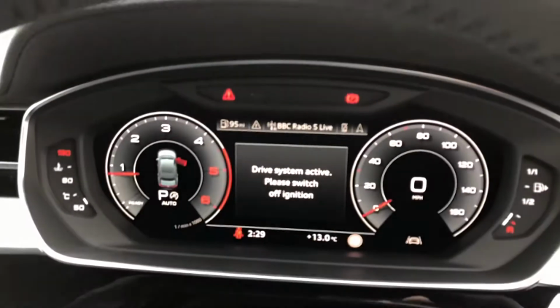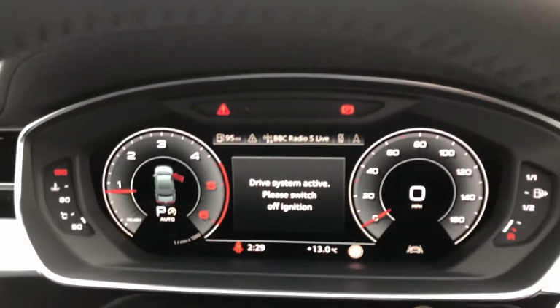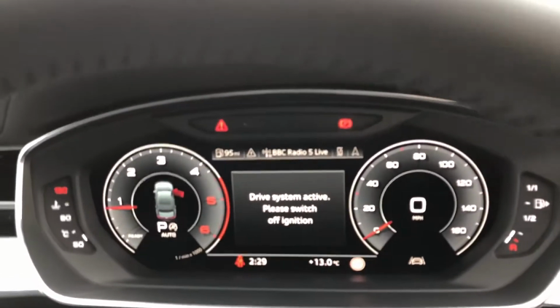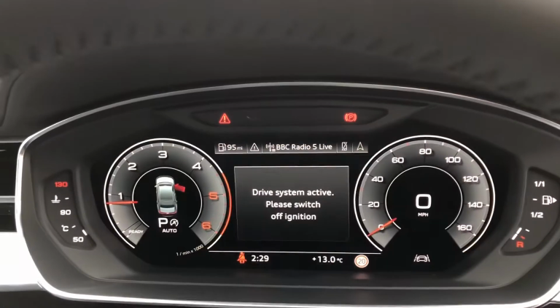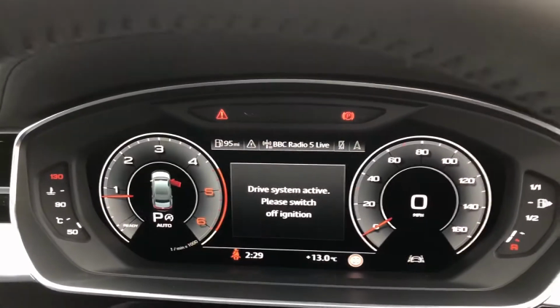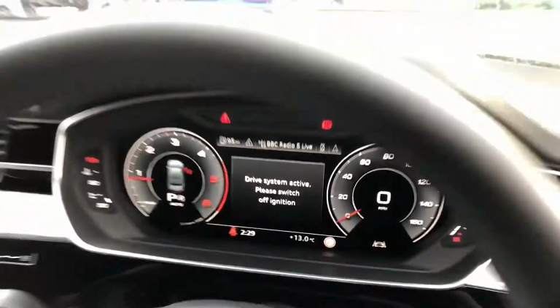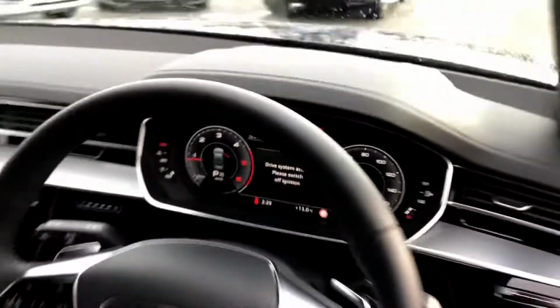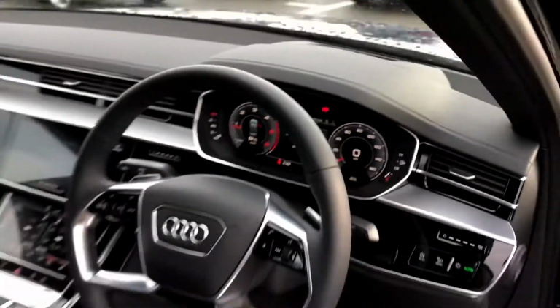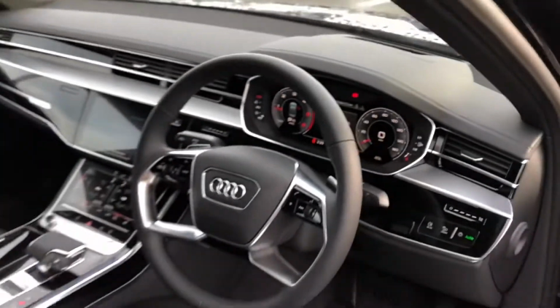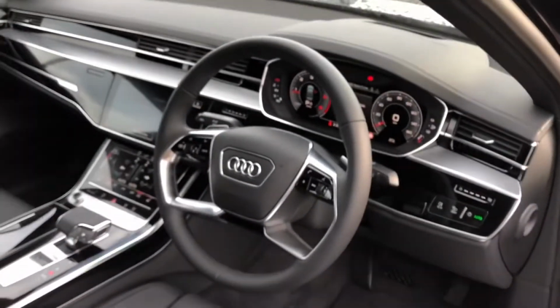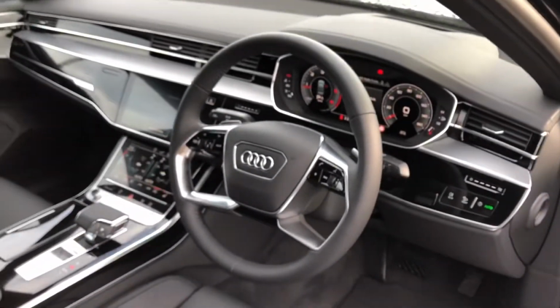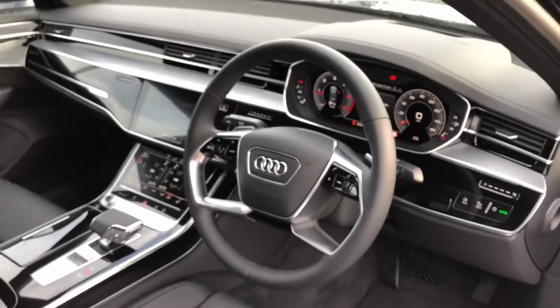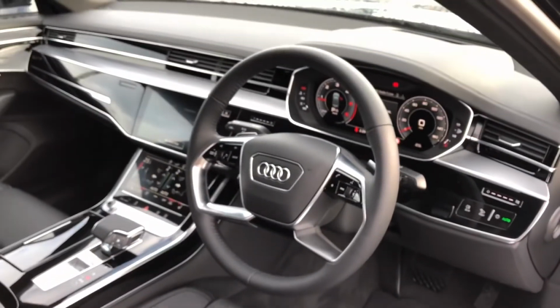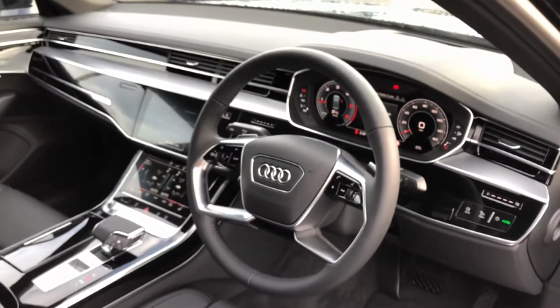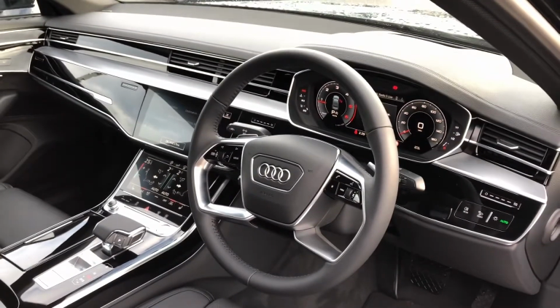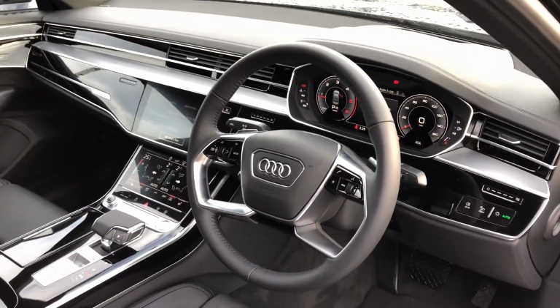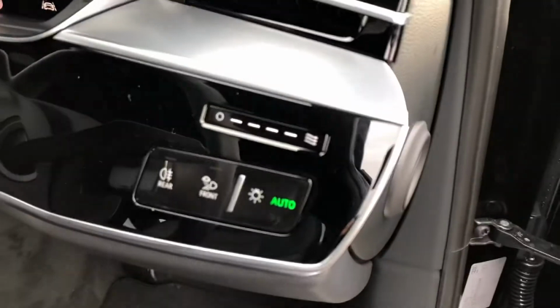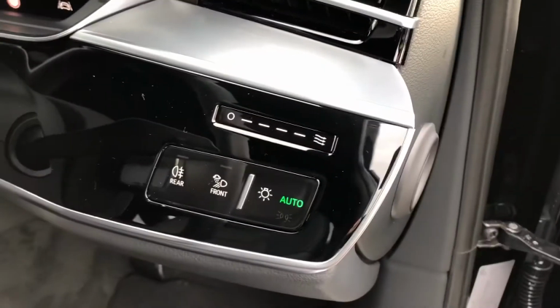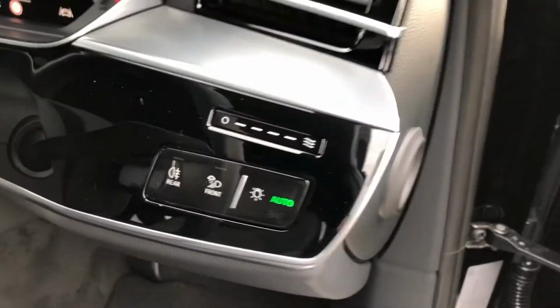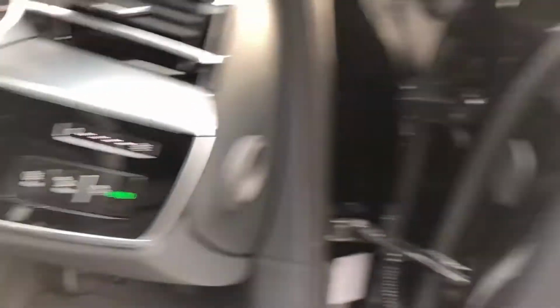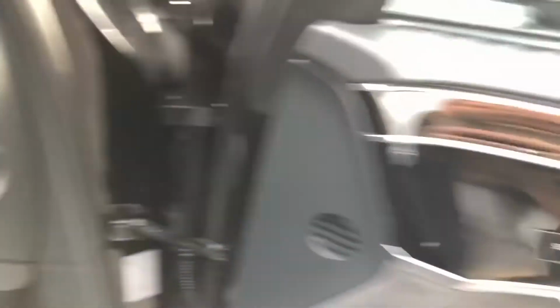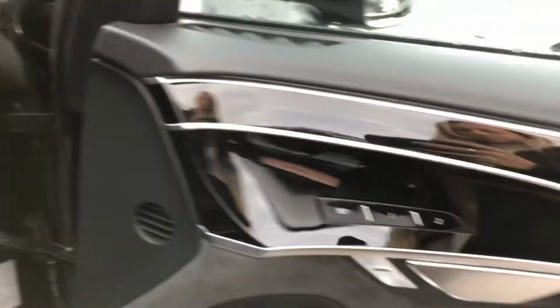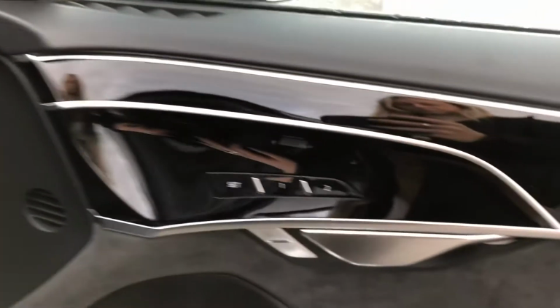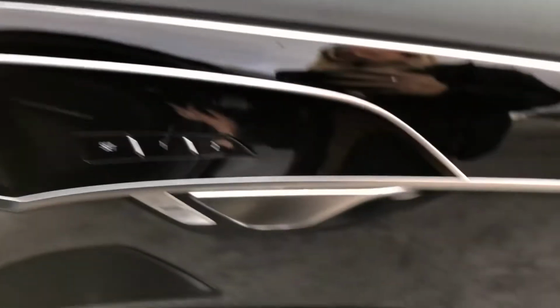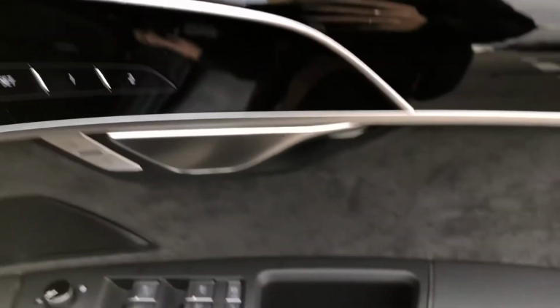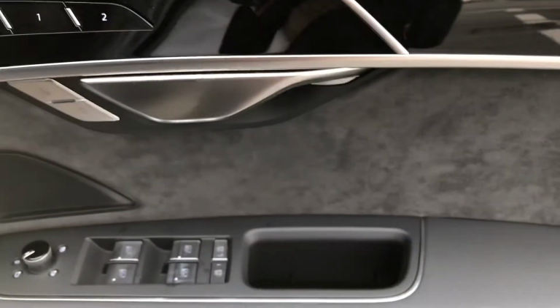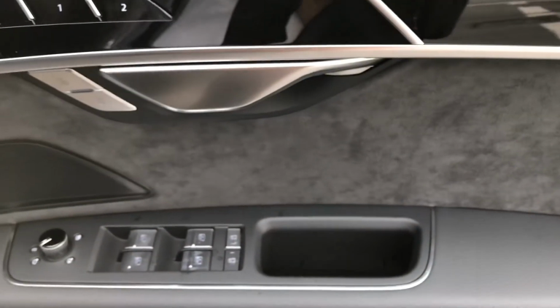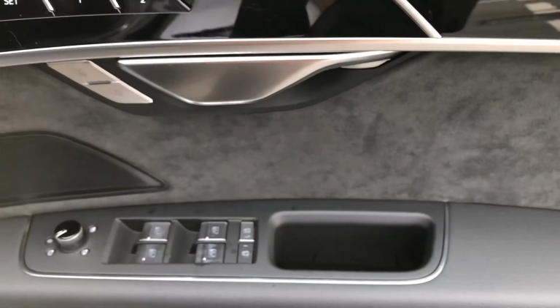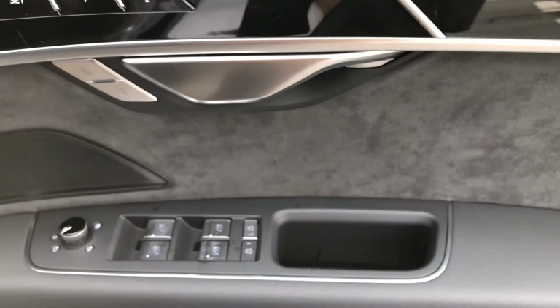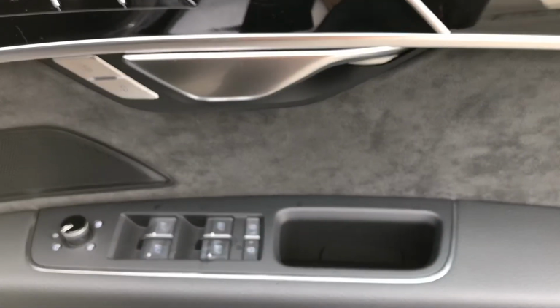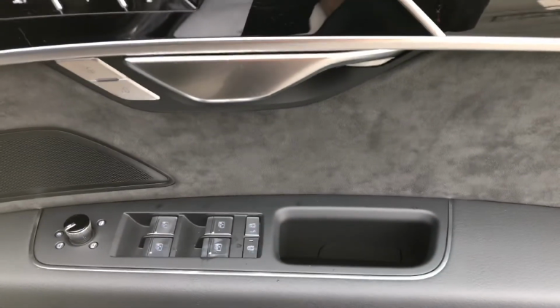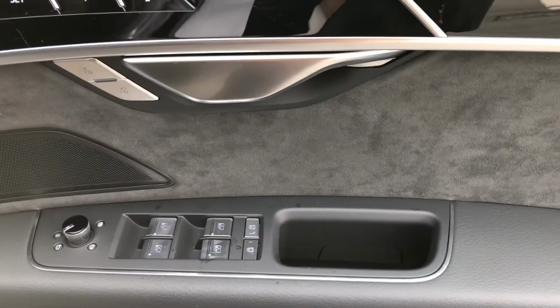We have the virtual cockpit as well as Audi's multifunctional steering wheel, automatic lights, electric door mirror controls, and memory function for the front seats.